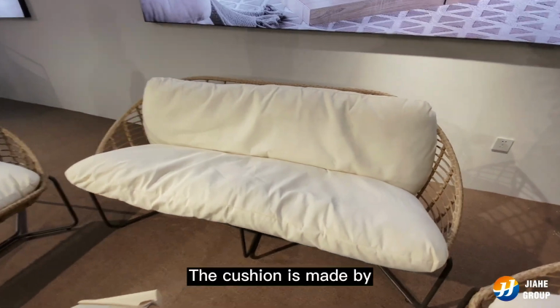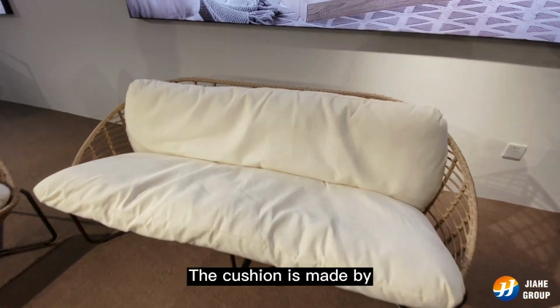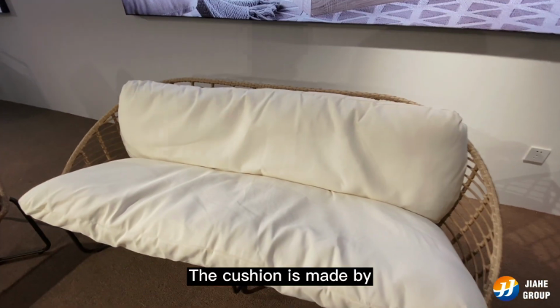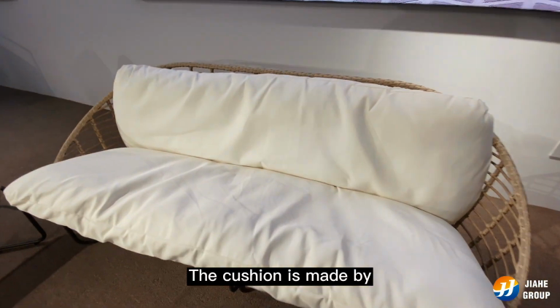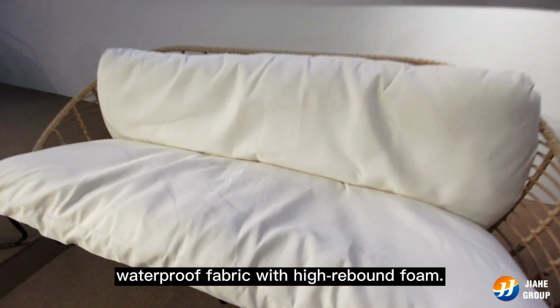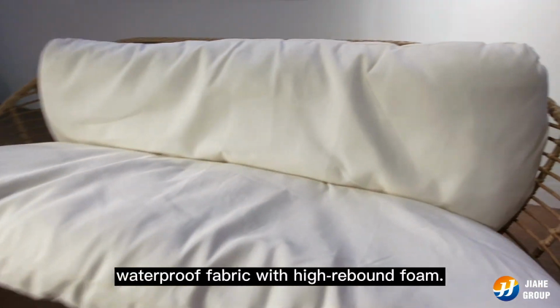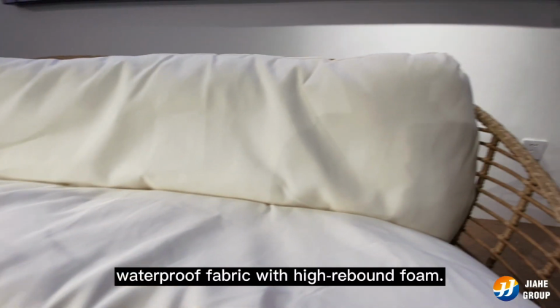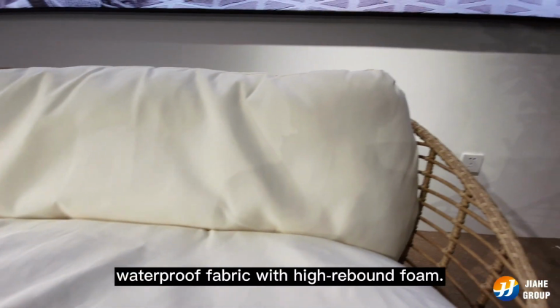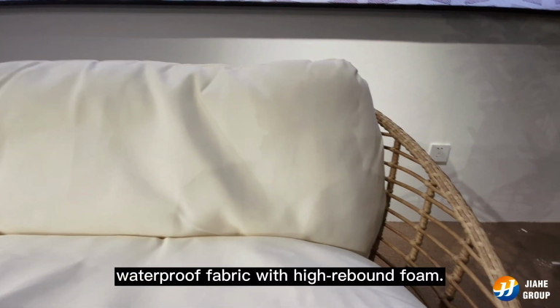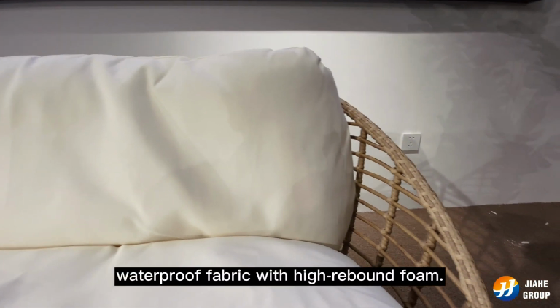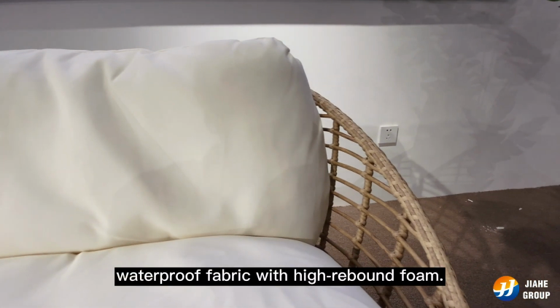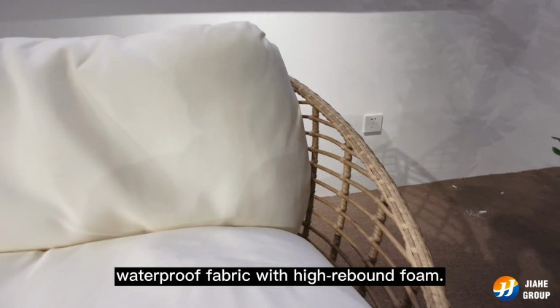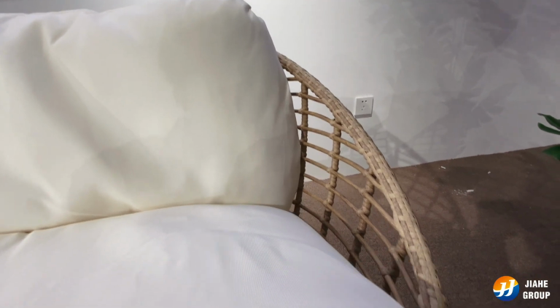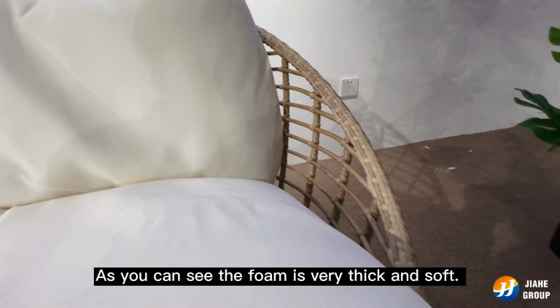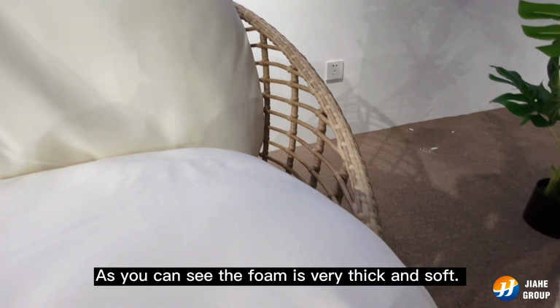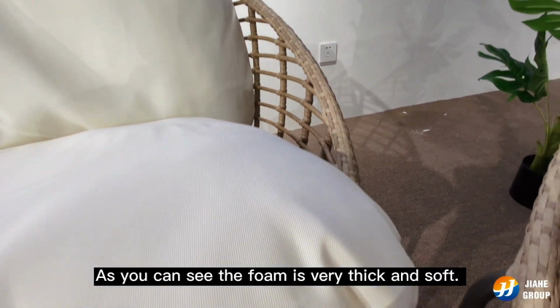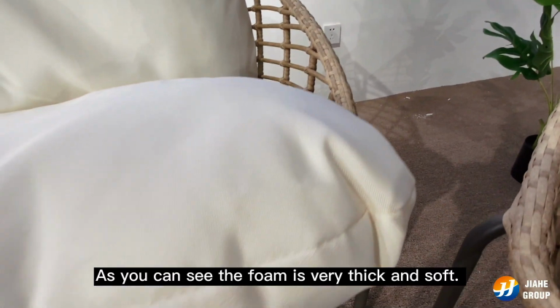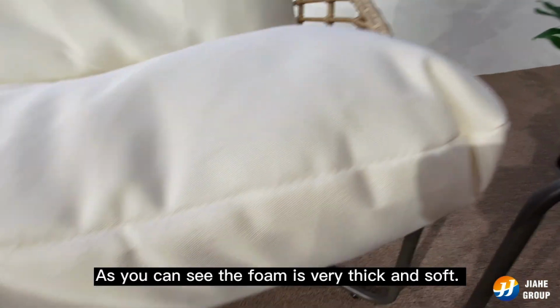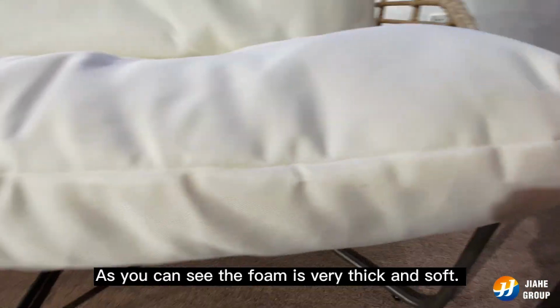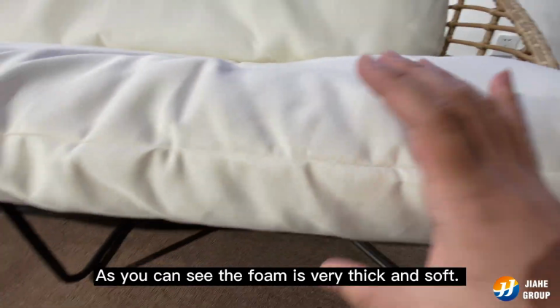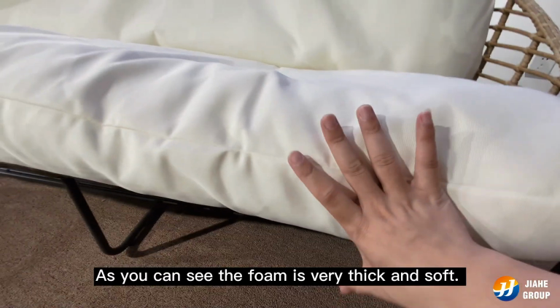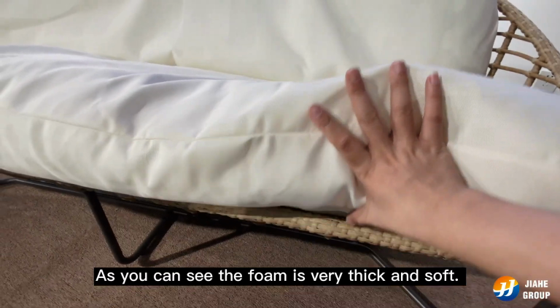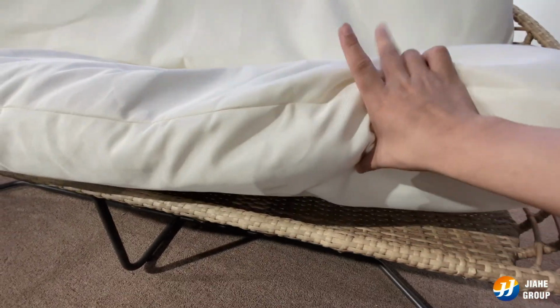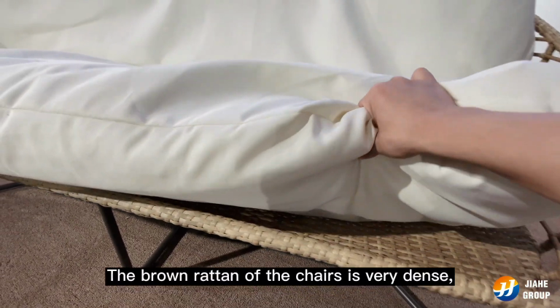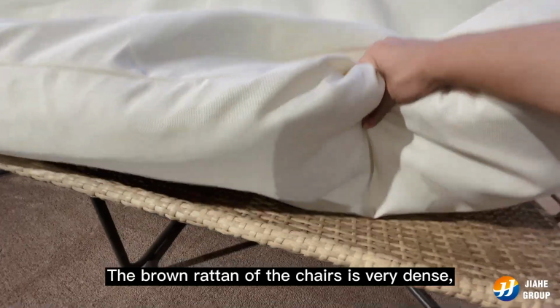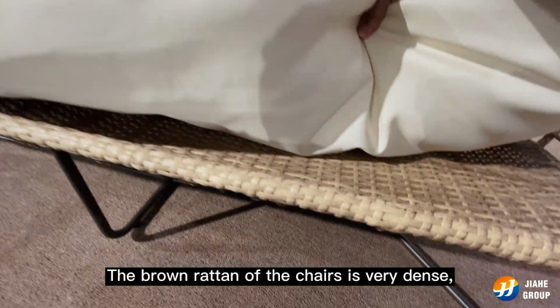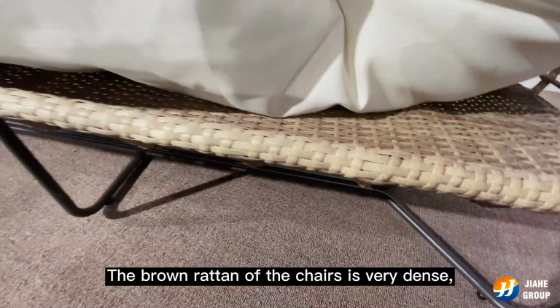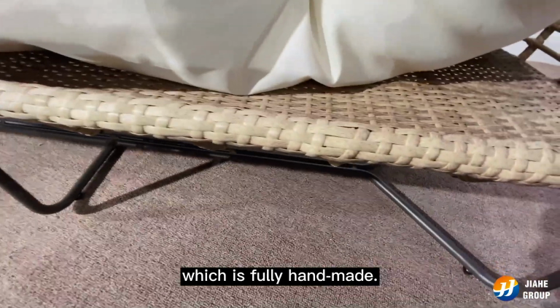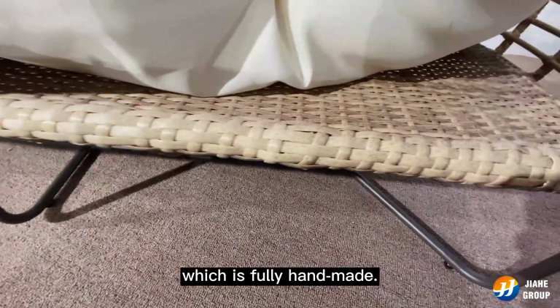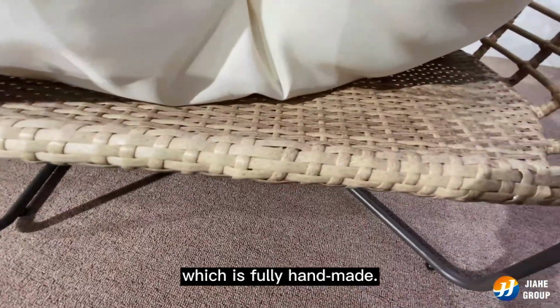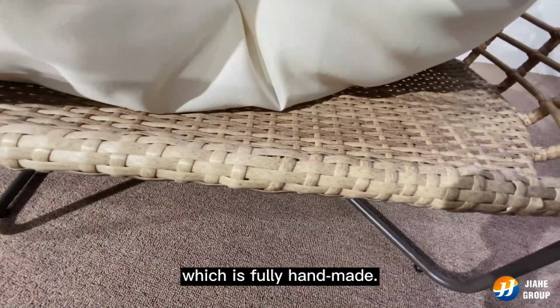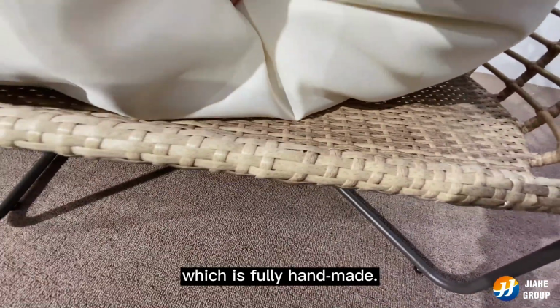The cushion is made by waterproof fabric with high density brown foam. As you can see, the foam is very thick and soft. The brown rattan of the chair is very dense, which is fully handmade.